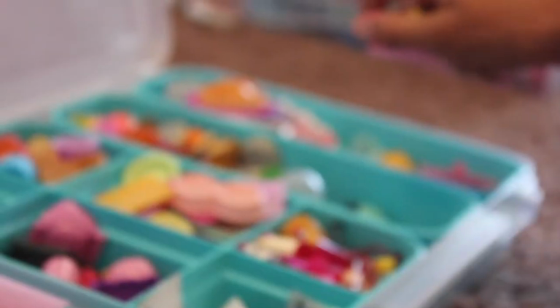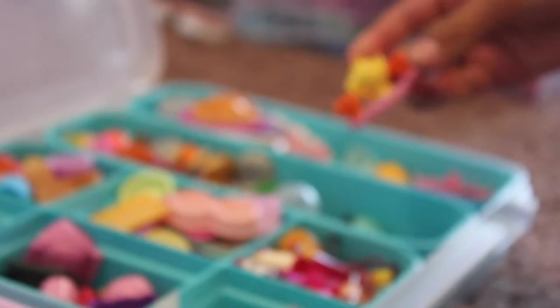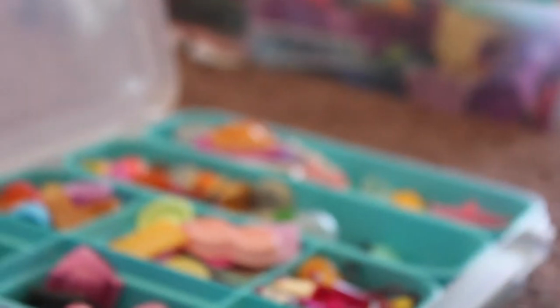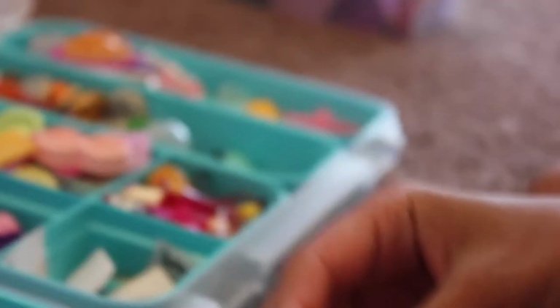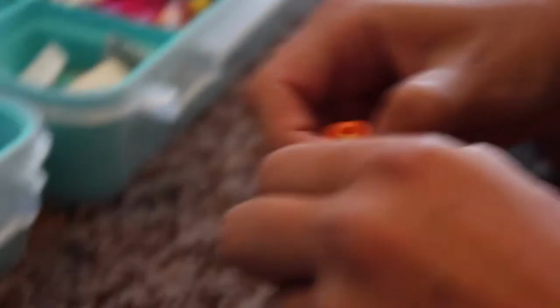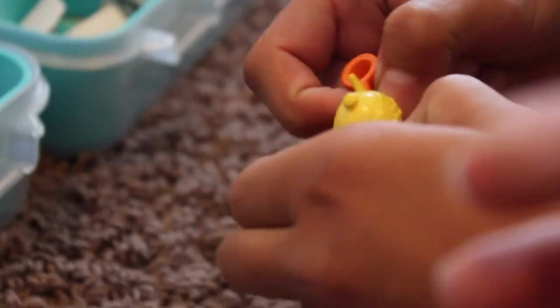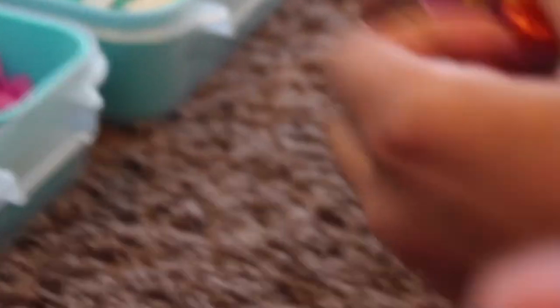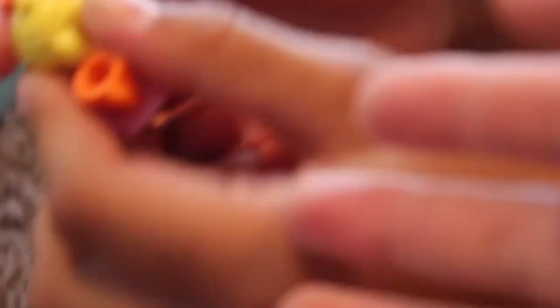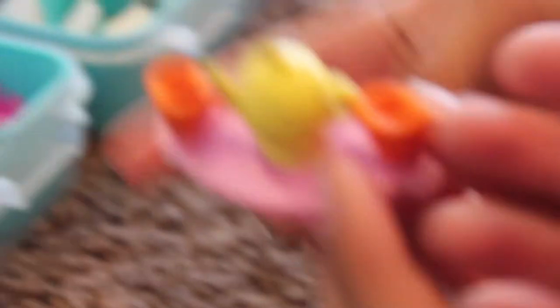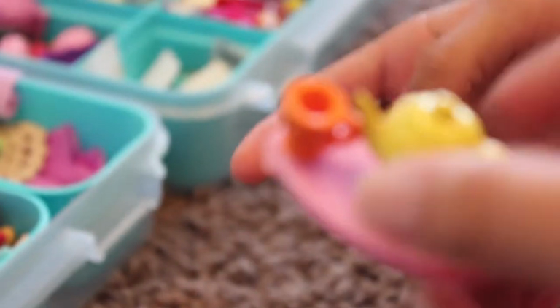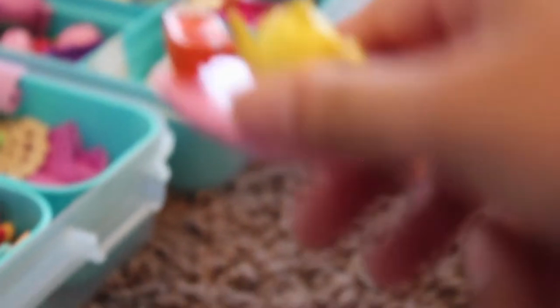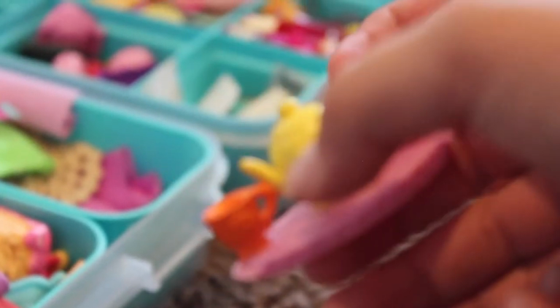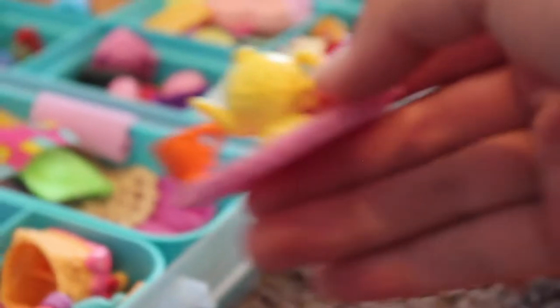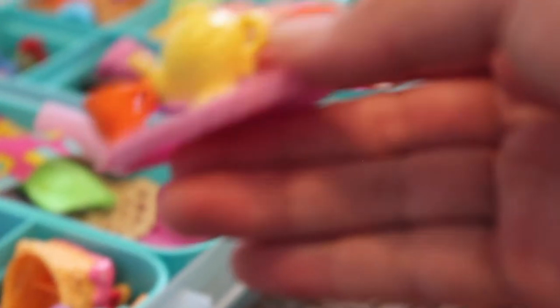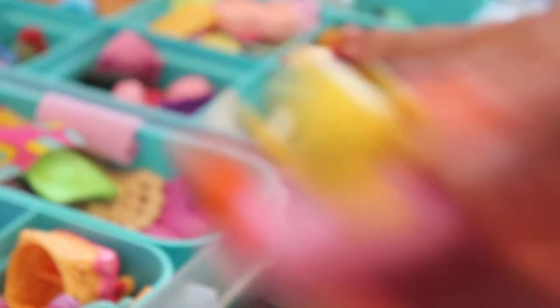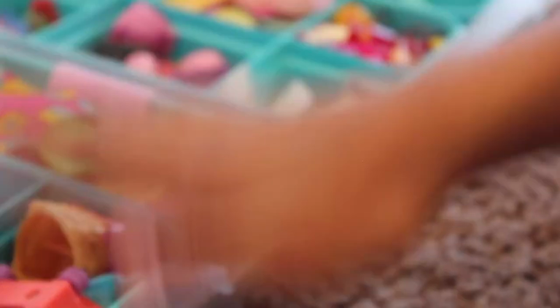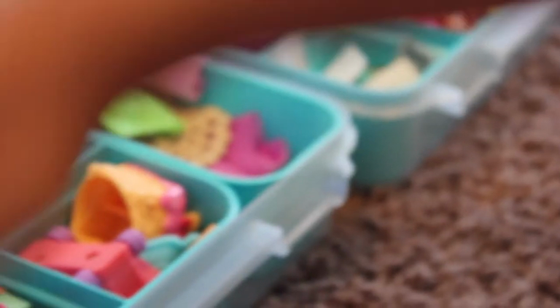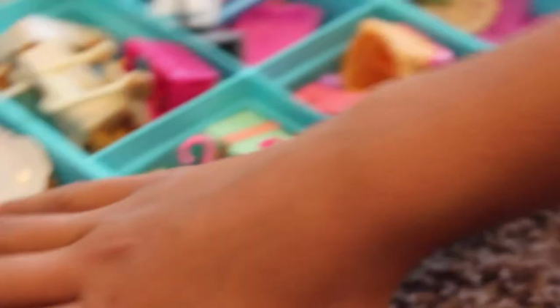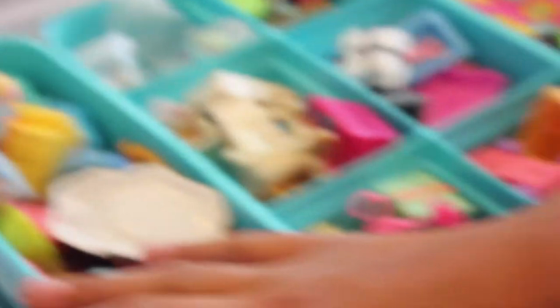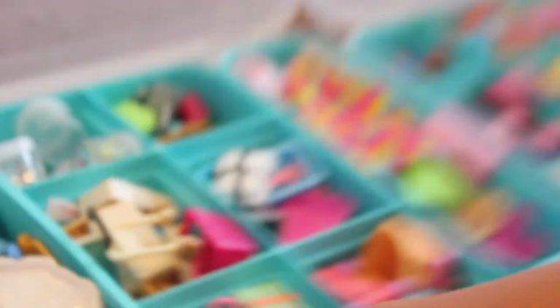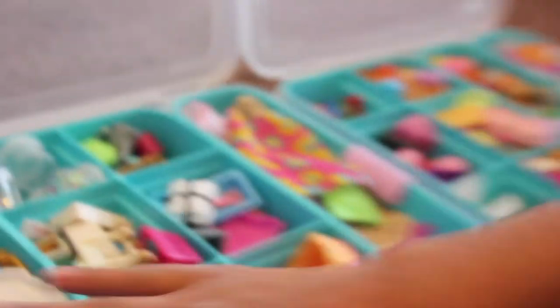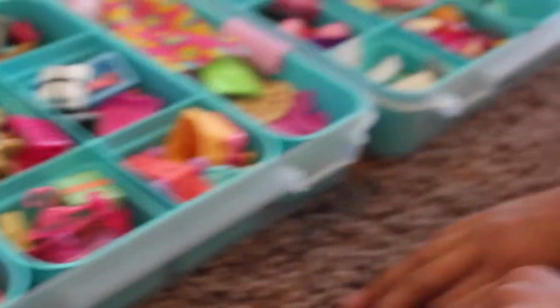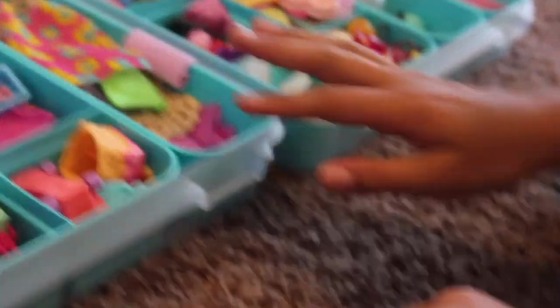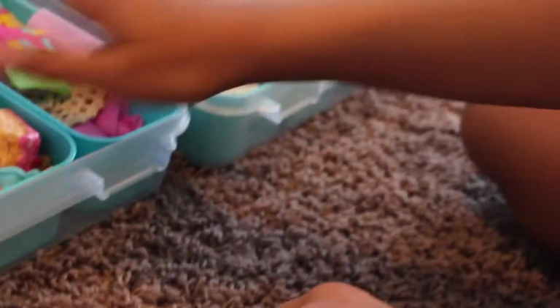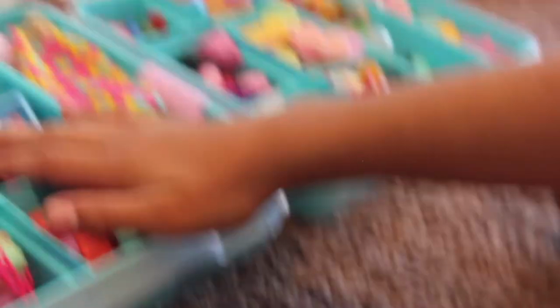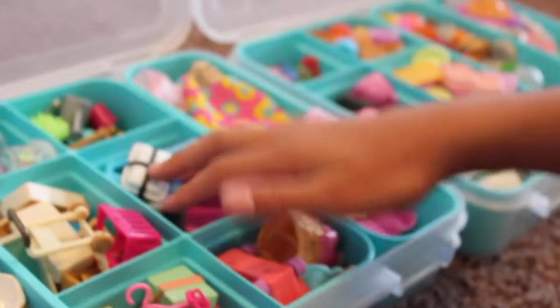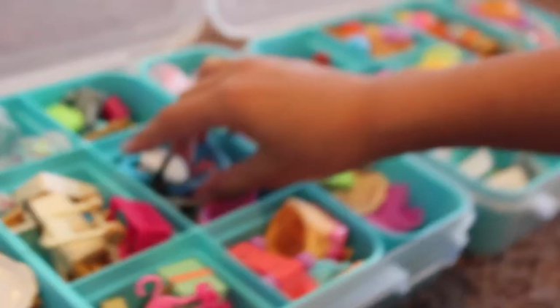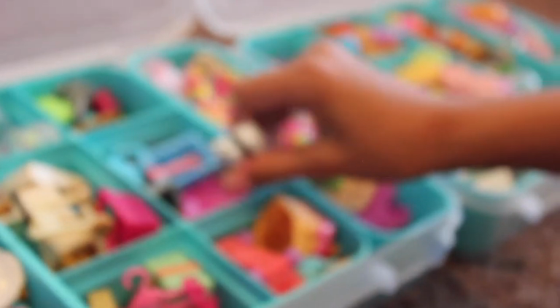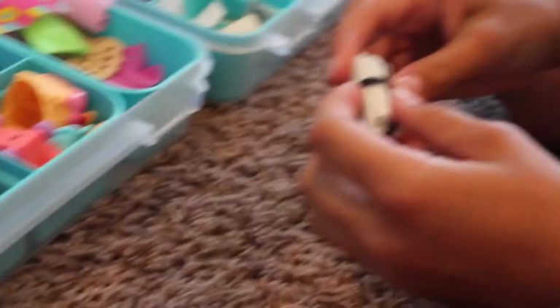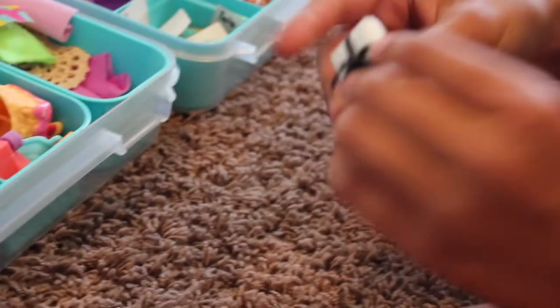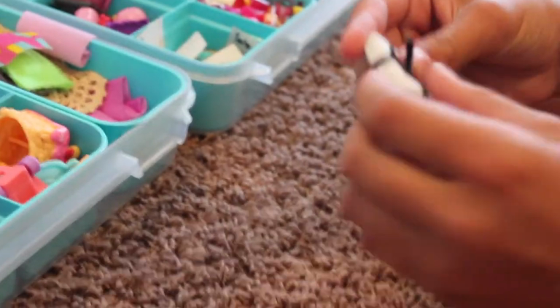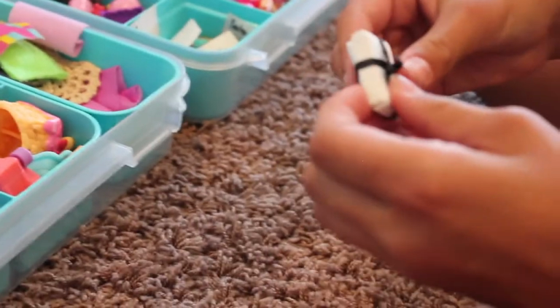This feels interesting. I don't know what it is. Is that what you pick? Okay. Do I have to do it from each box? You don't have to do it from each box — you can just pick from wherever. This is interesting.